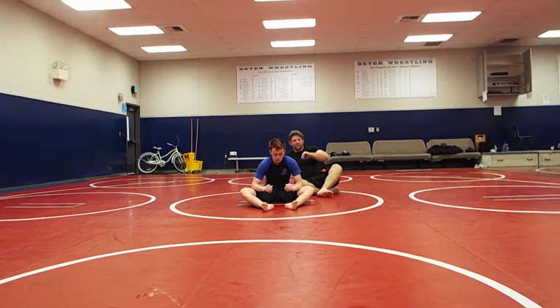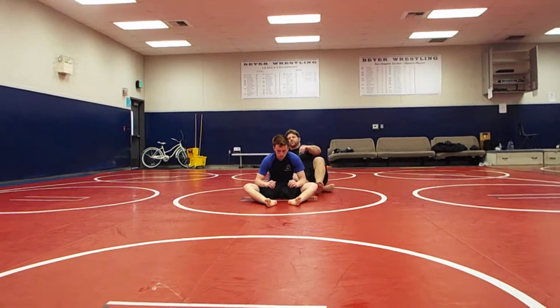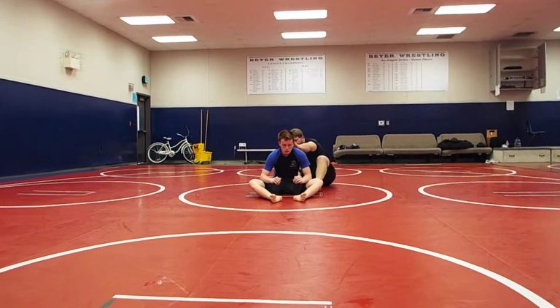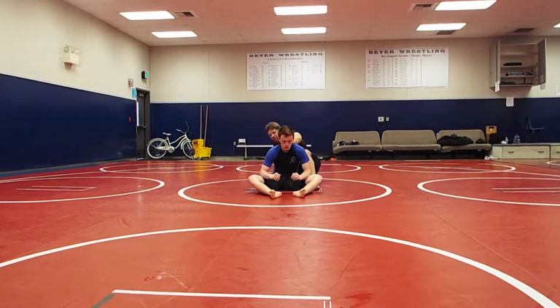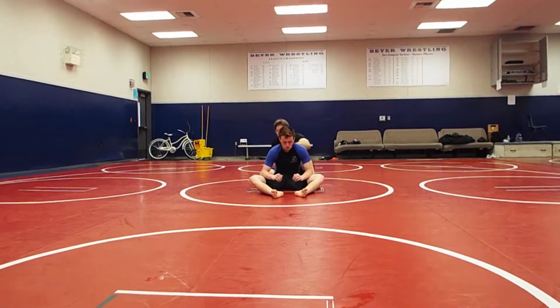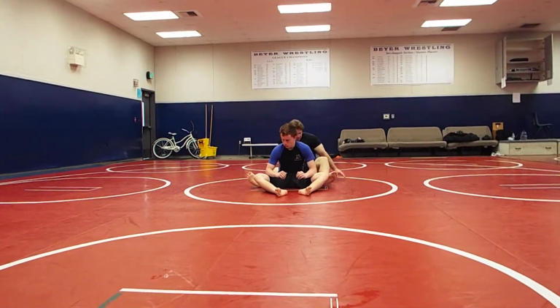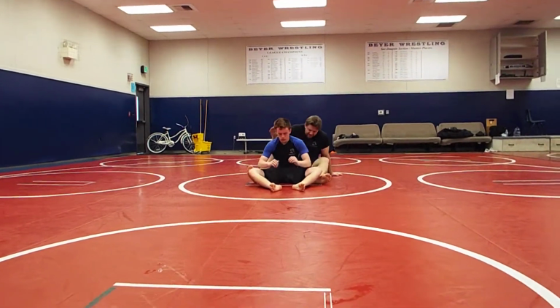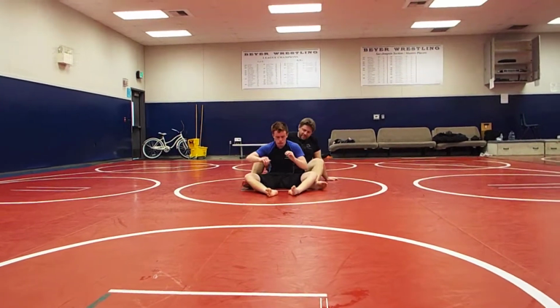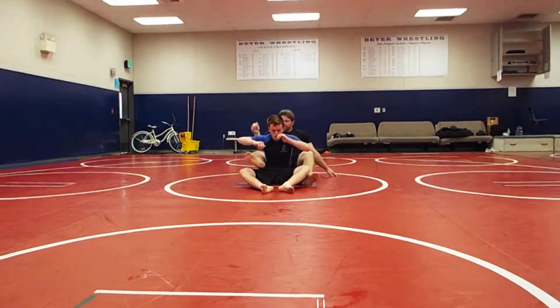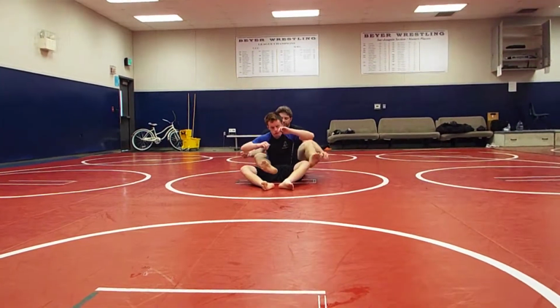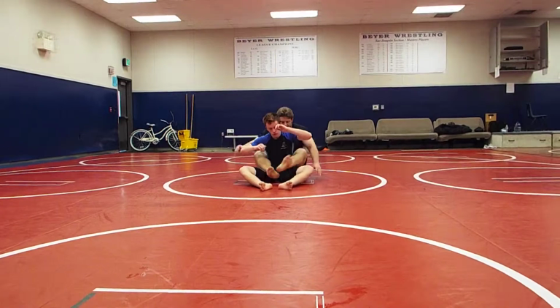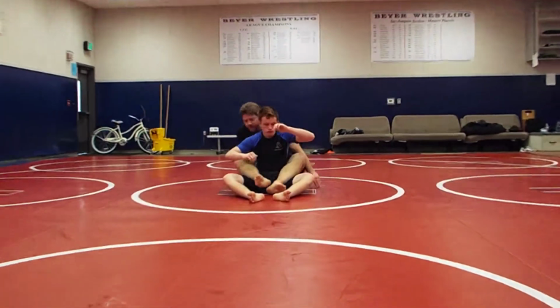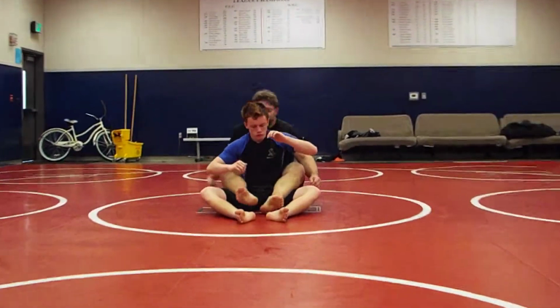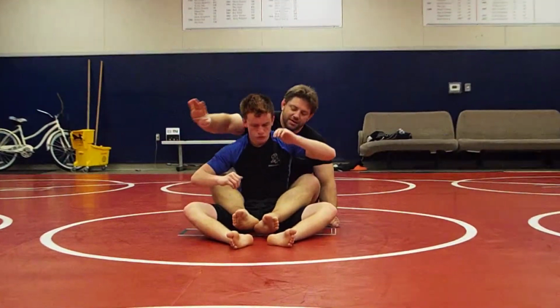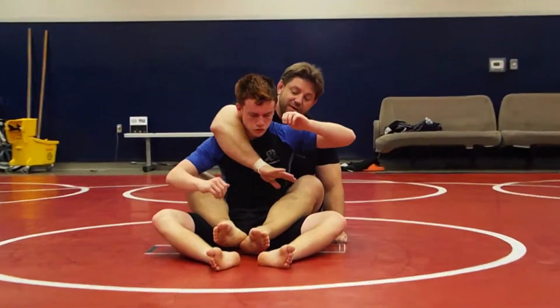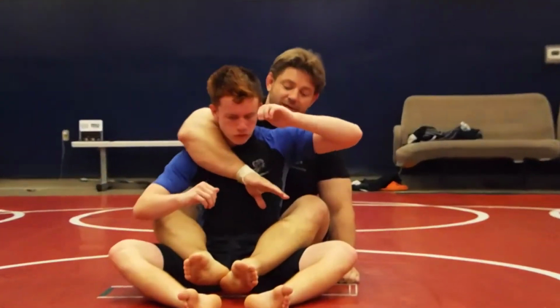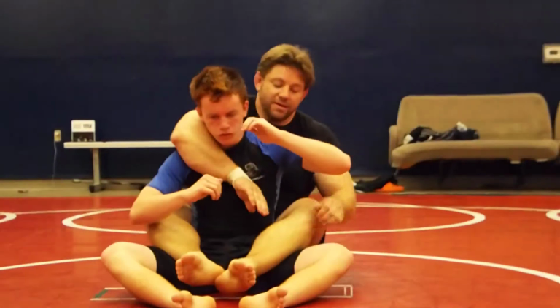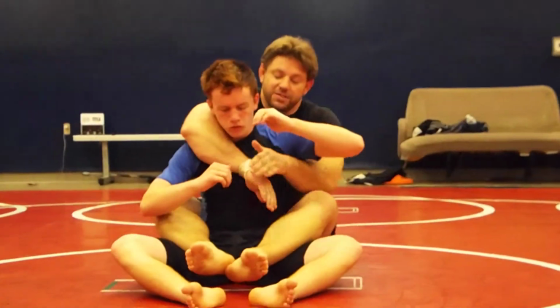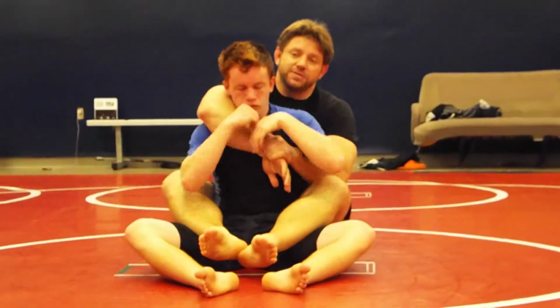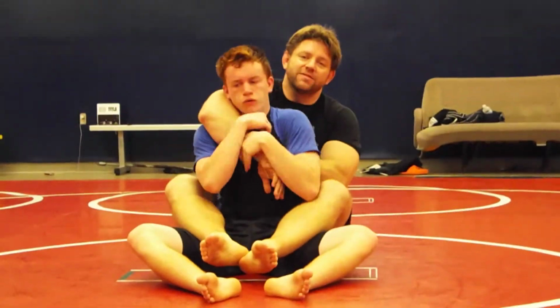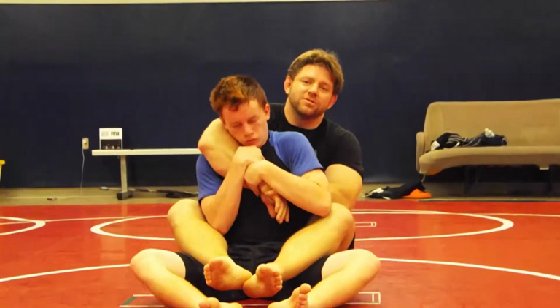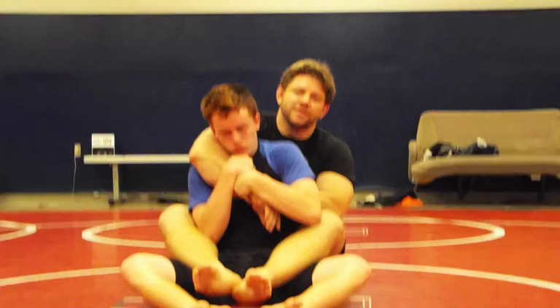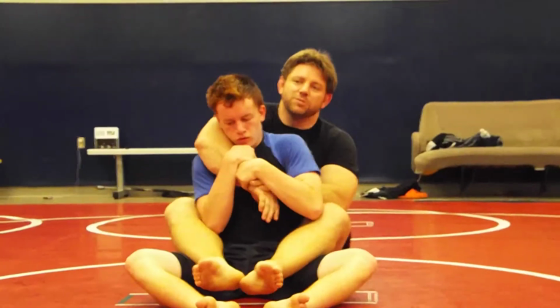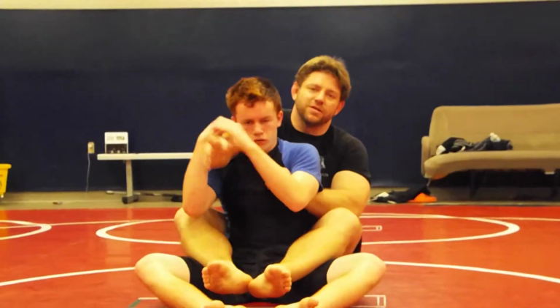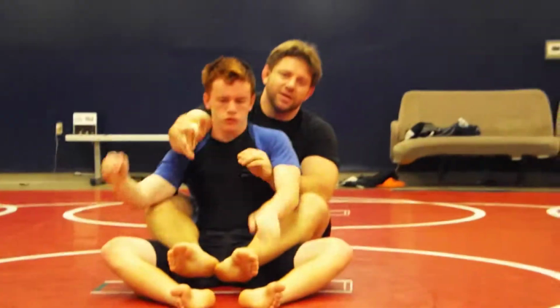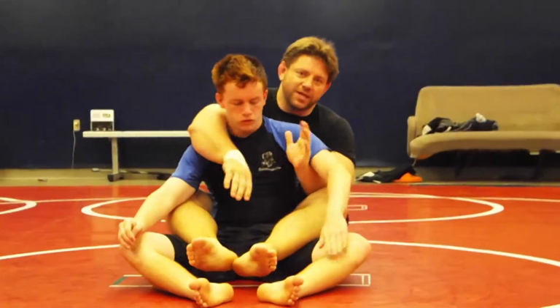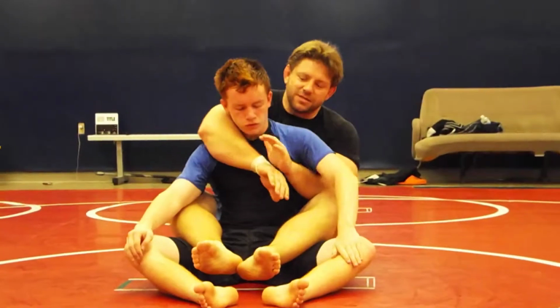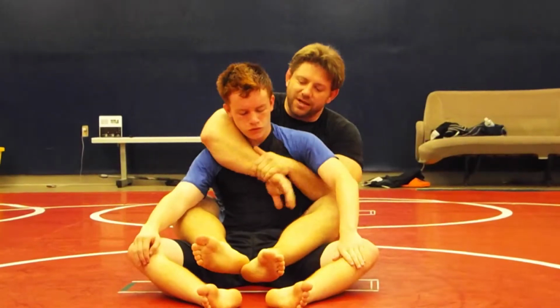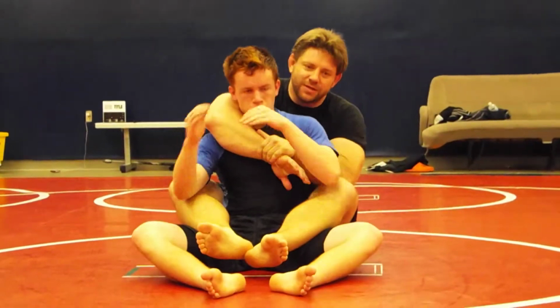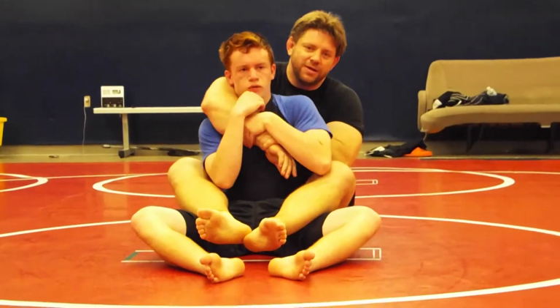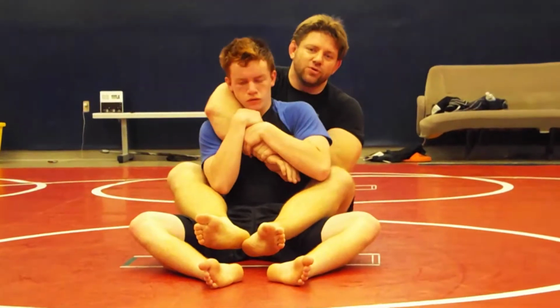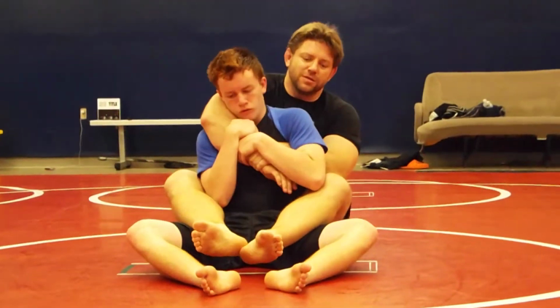I only zoom in once. Here we go. Hooks in here. Got the seat belt tight. This hand grabs. Remember, the hand that chokes needs to be free to choke. This hand is the assistant — it helps to hold onto the seat belt.